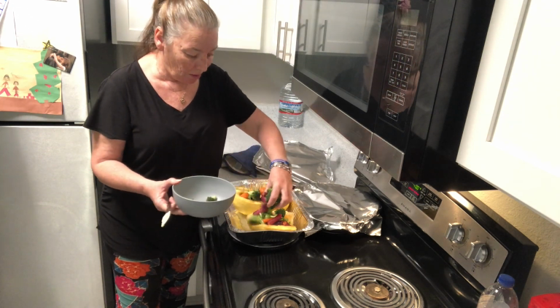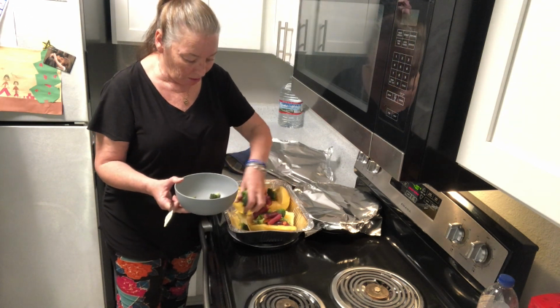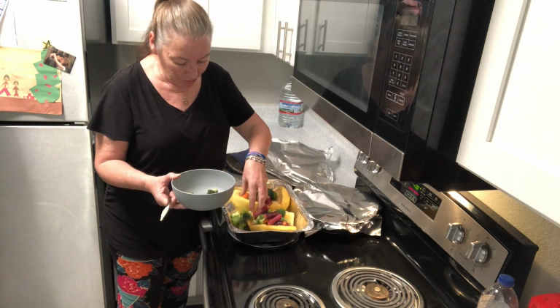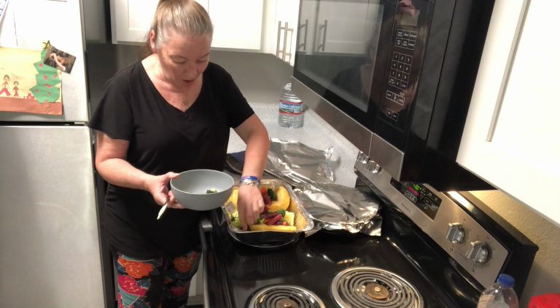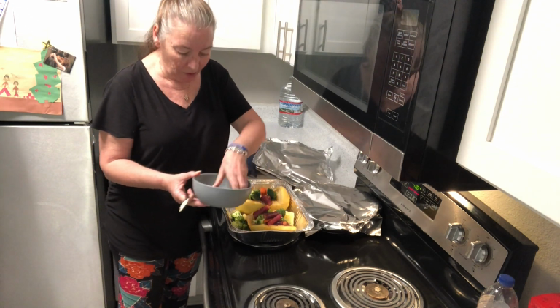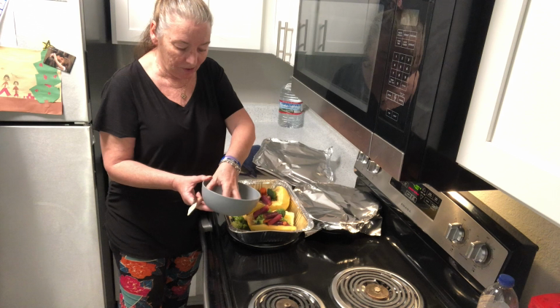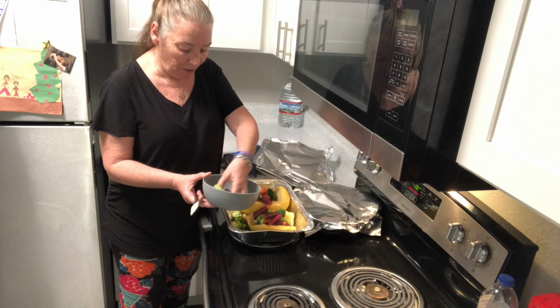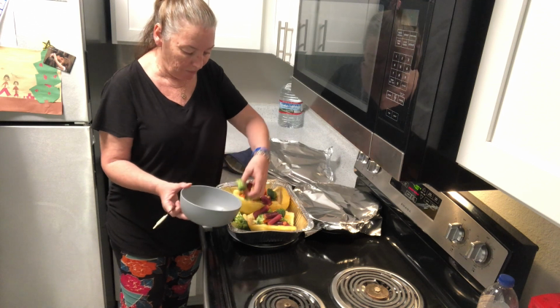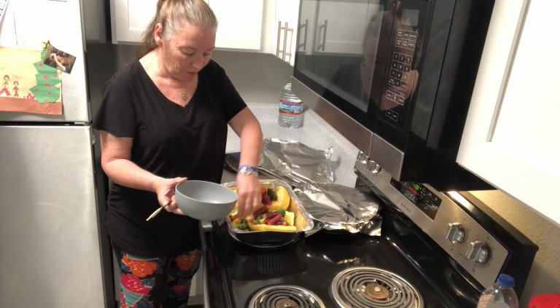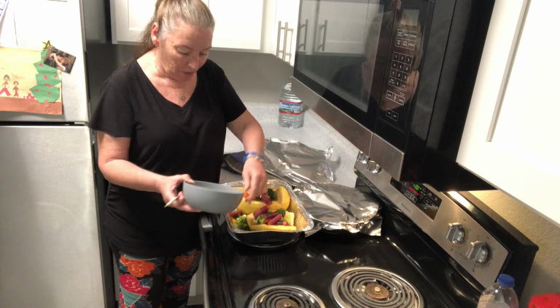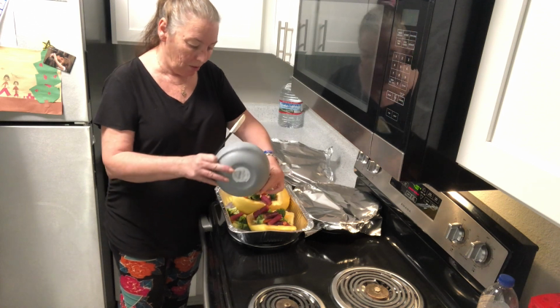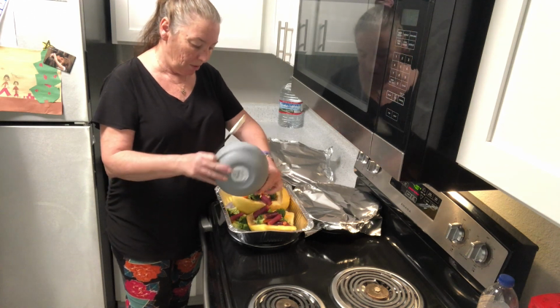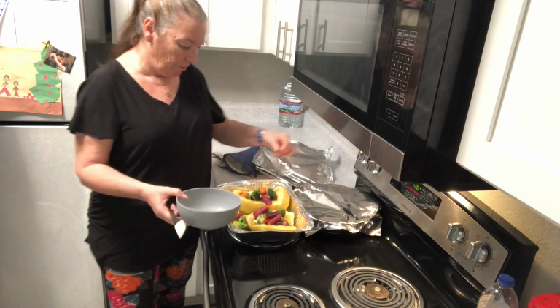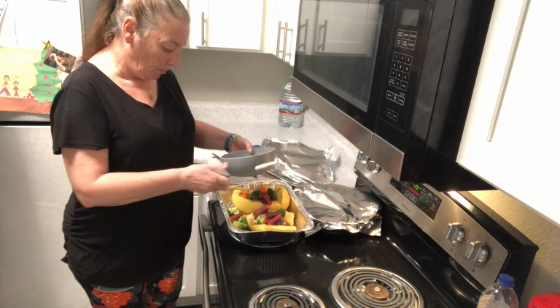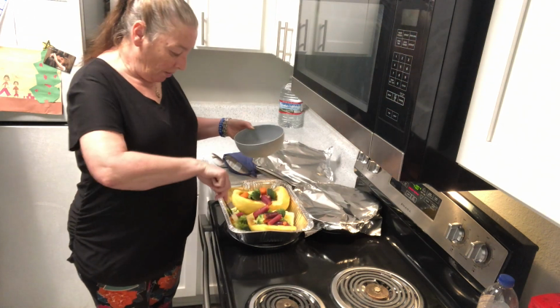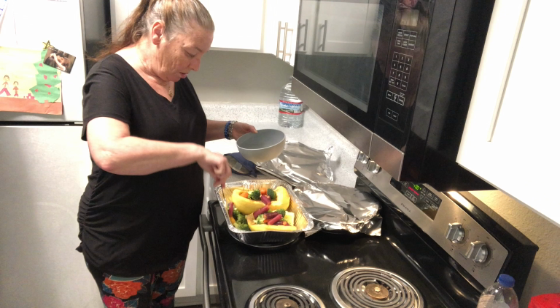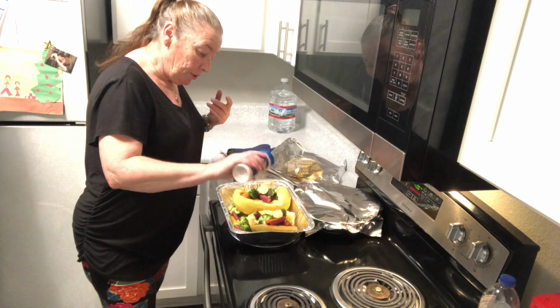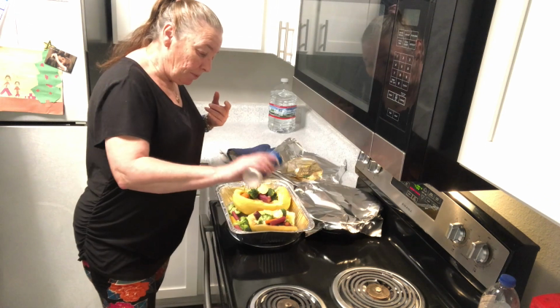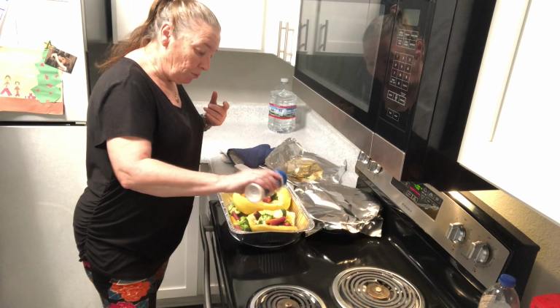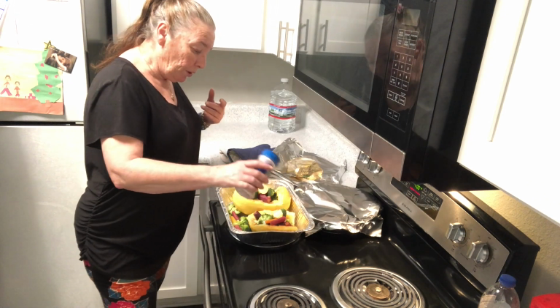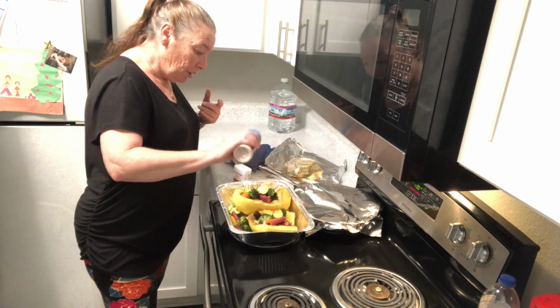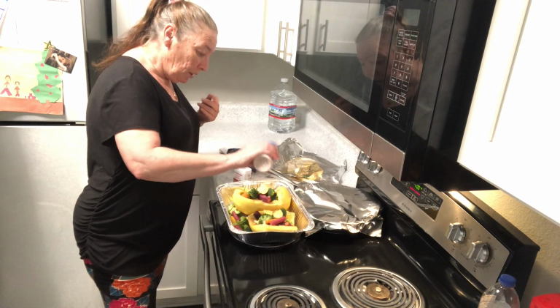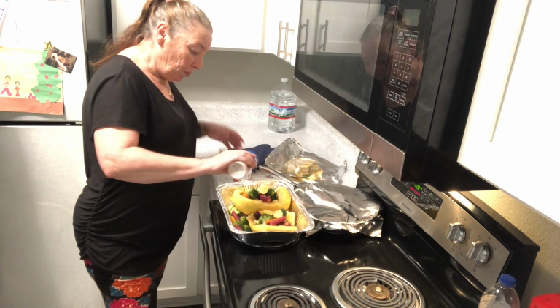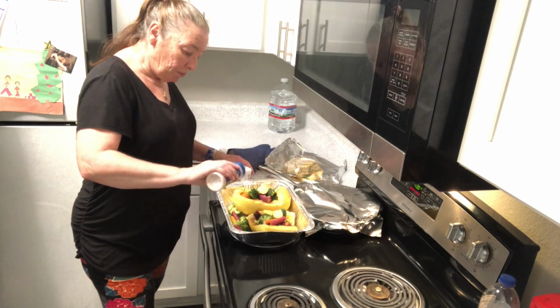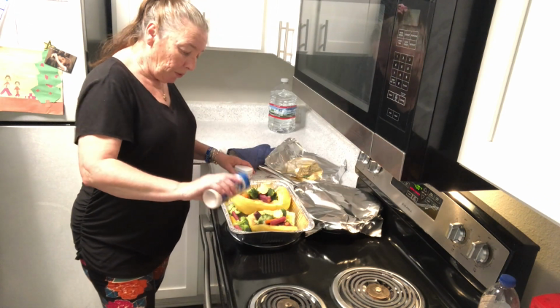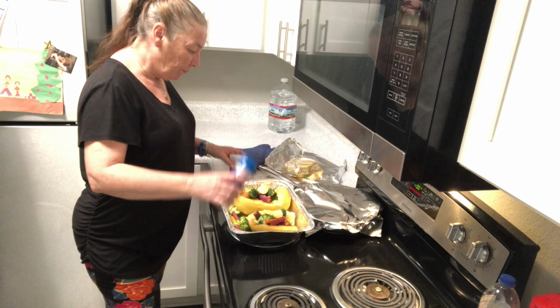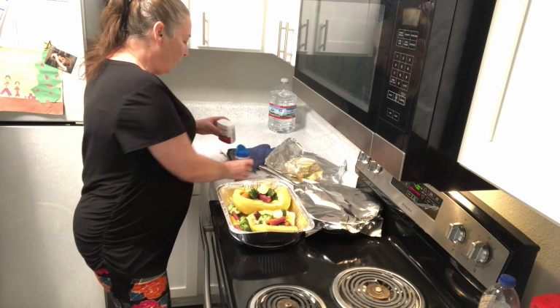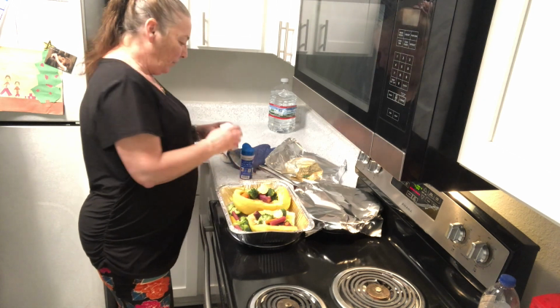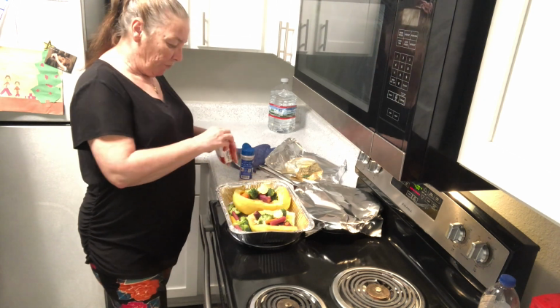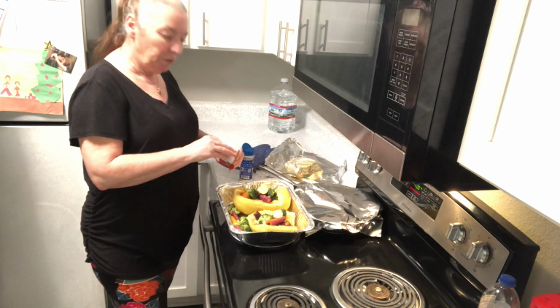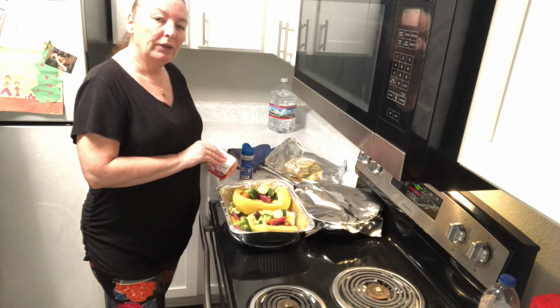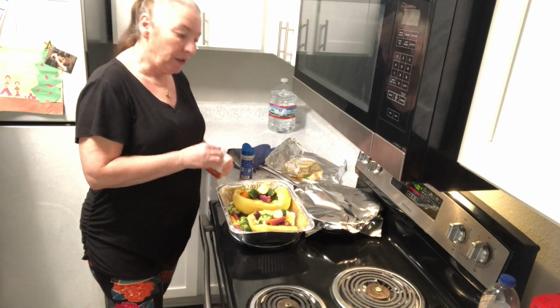Putting in broccoli and carrots, and I'll put some broccoli and carrots on the side too. I'll add a little more butter, a little more salt and pepper. Now this will have to cook for another half an hour.